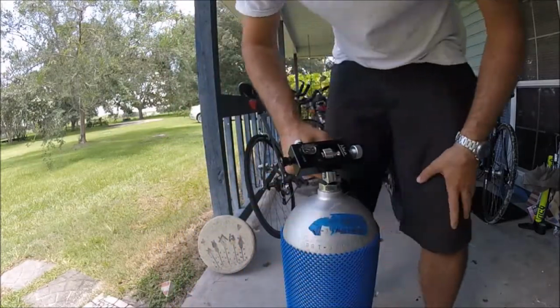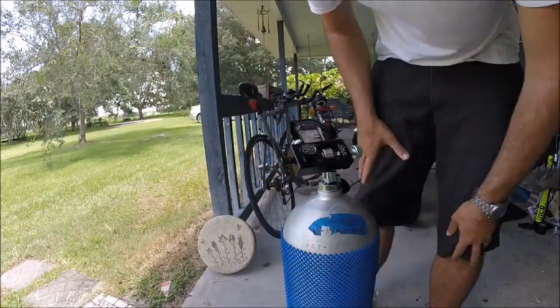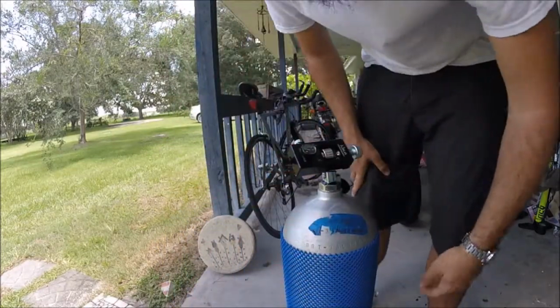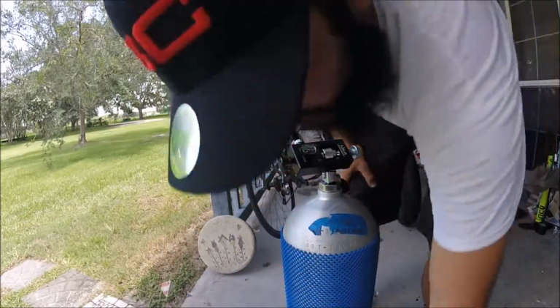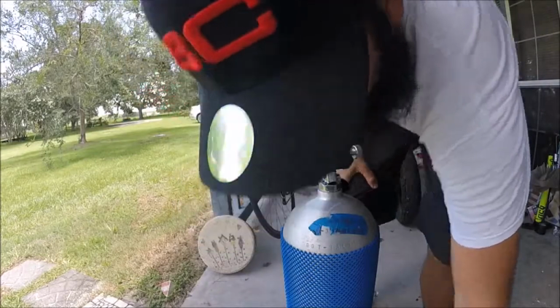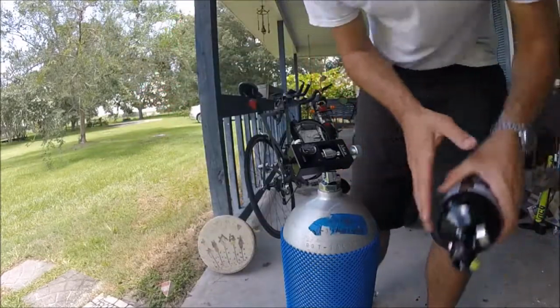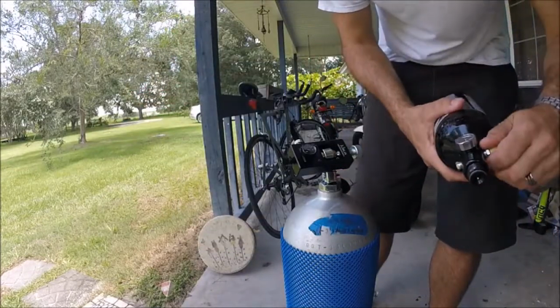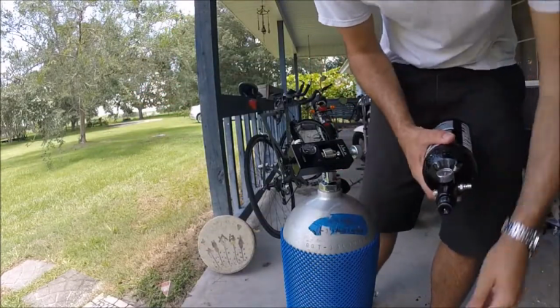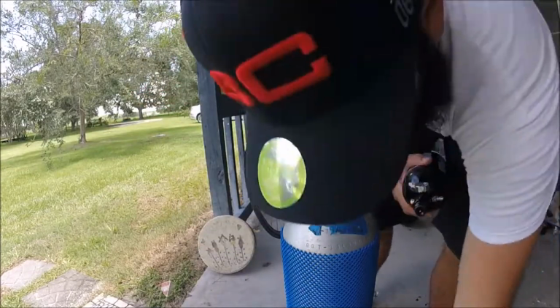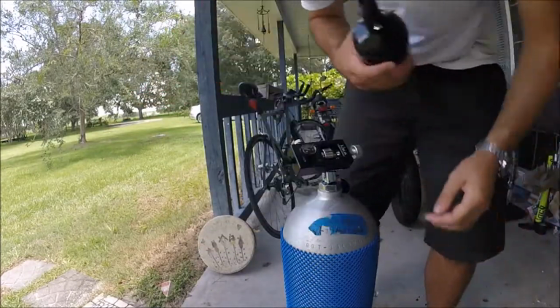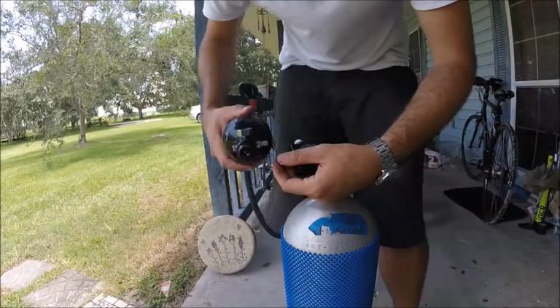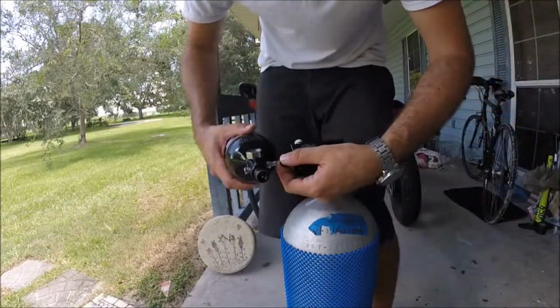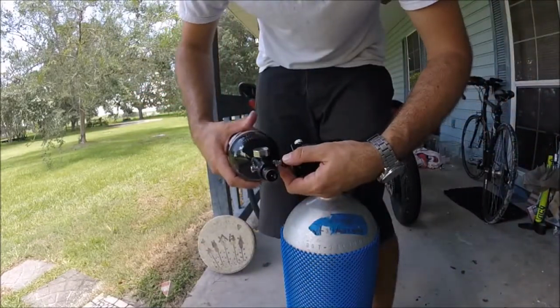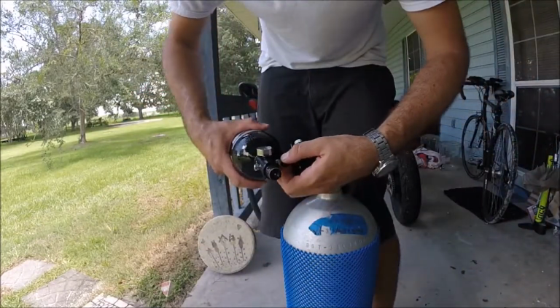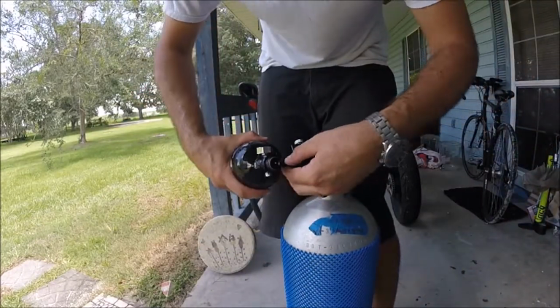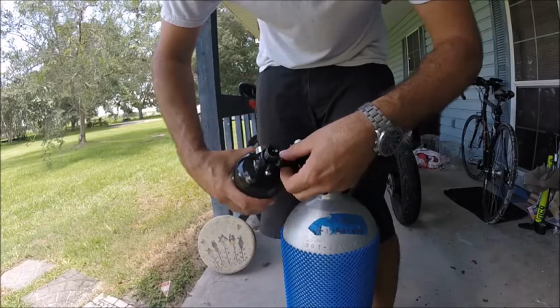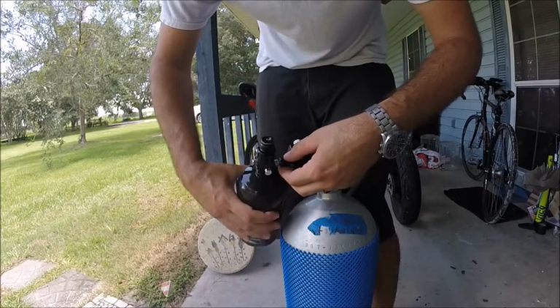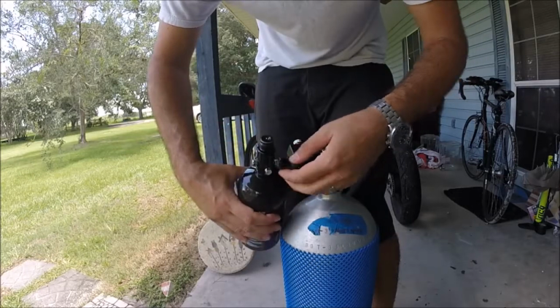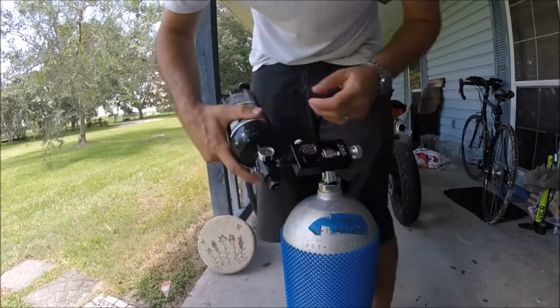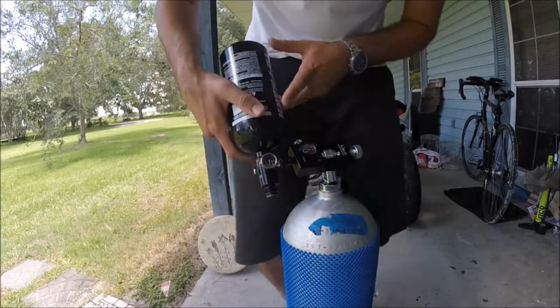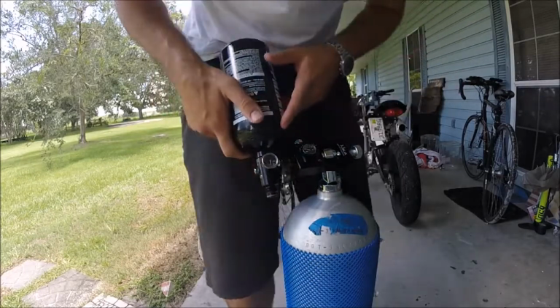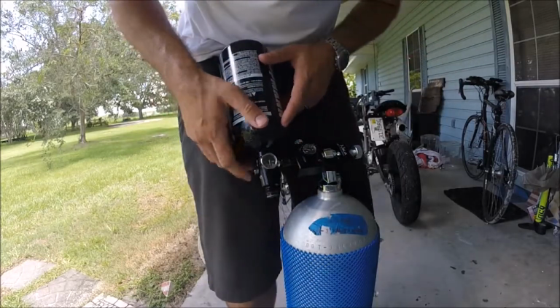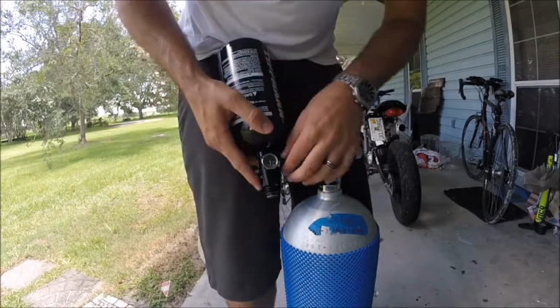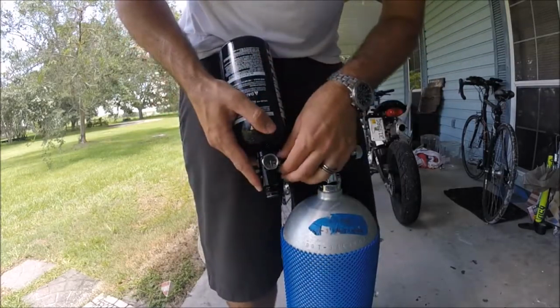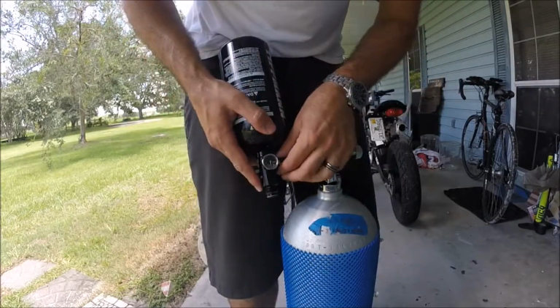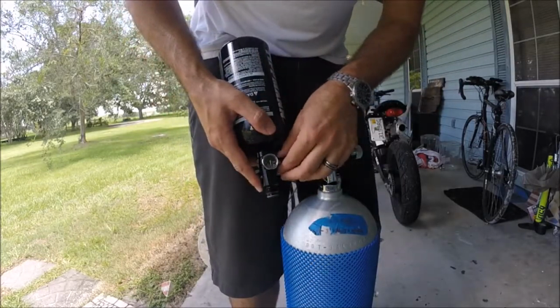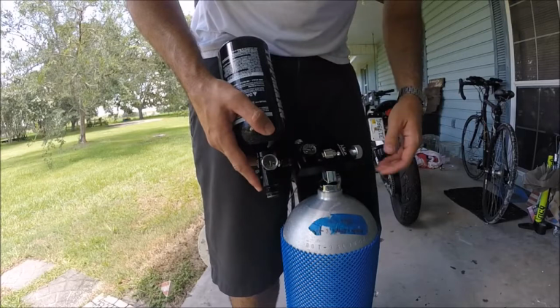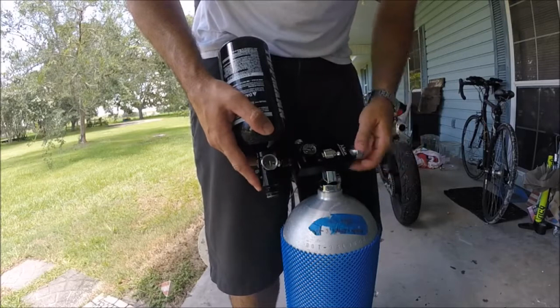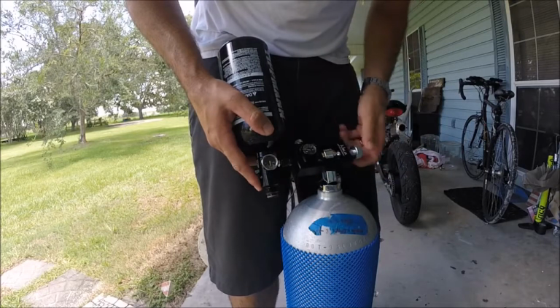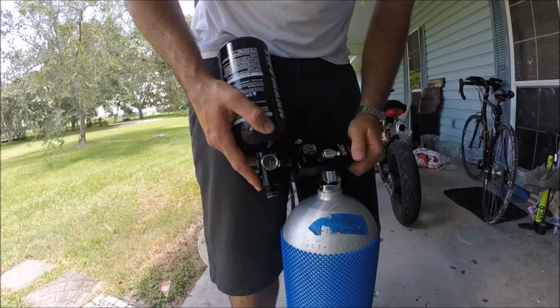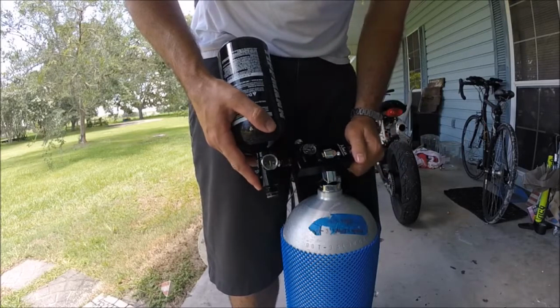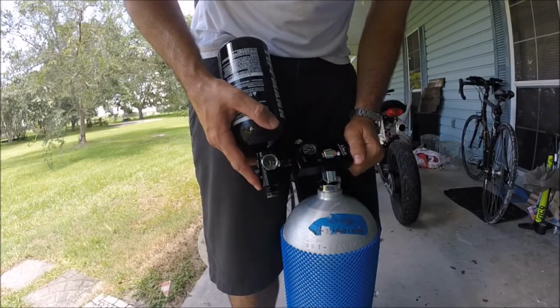Now we're going to hook up our tank and see what happens. I'll keep this turned over so you can see. Hopefully this does not blow up in my face and kill me, because that would suck.